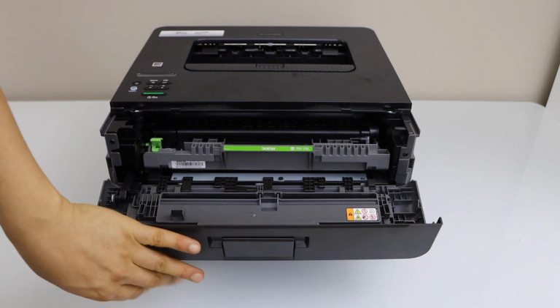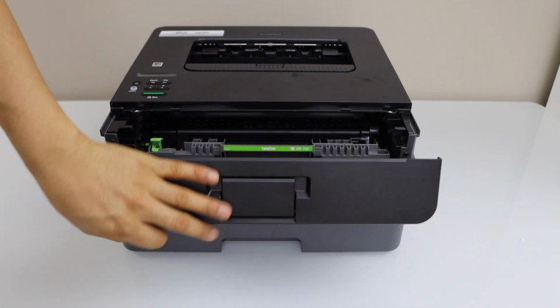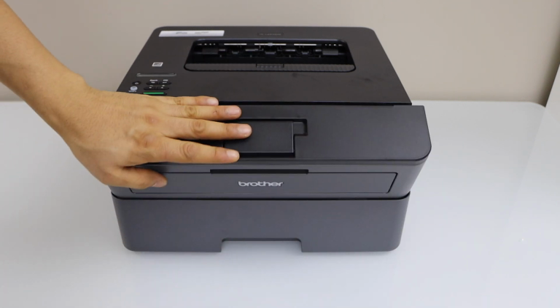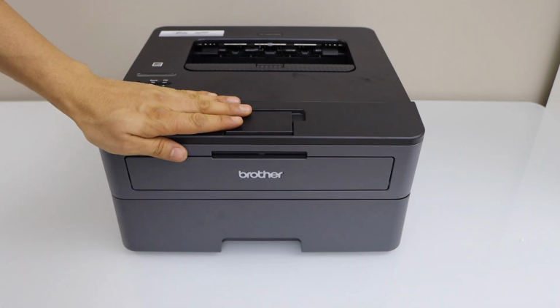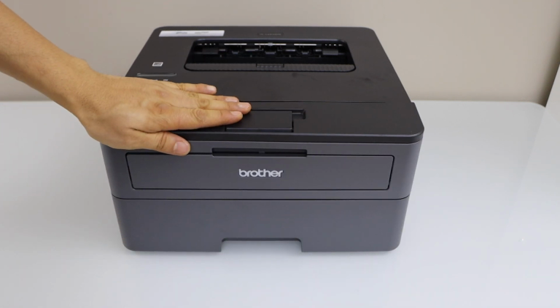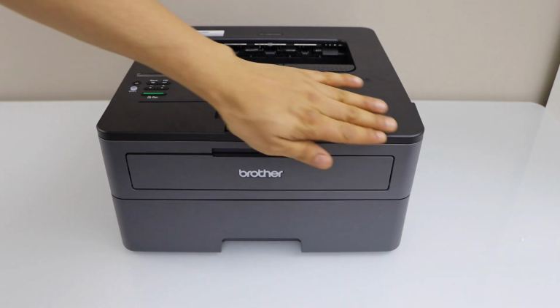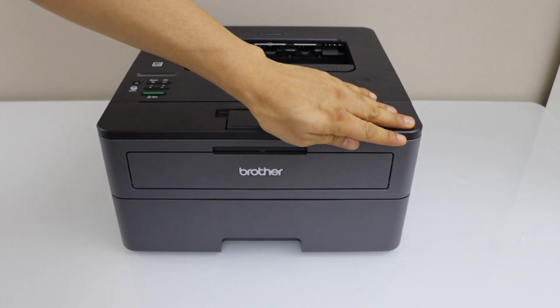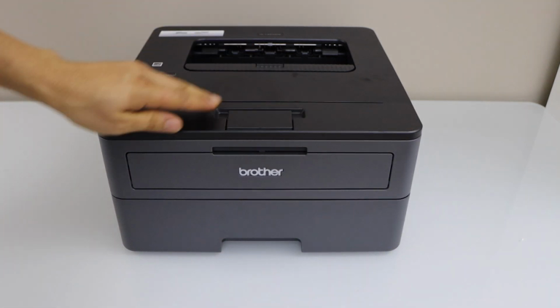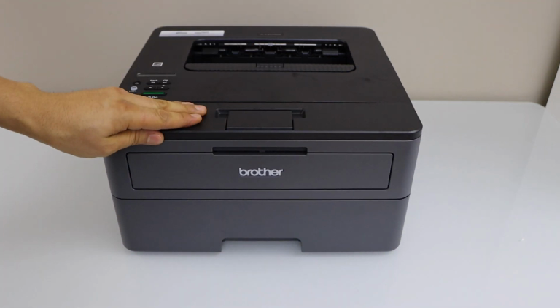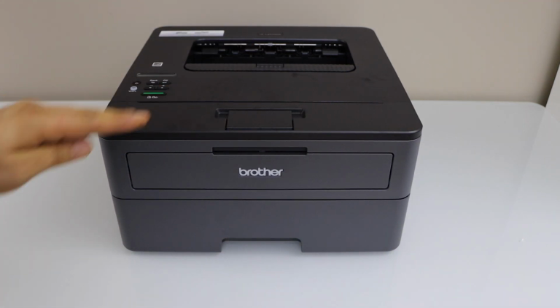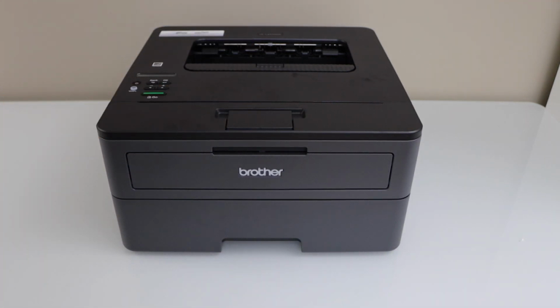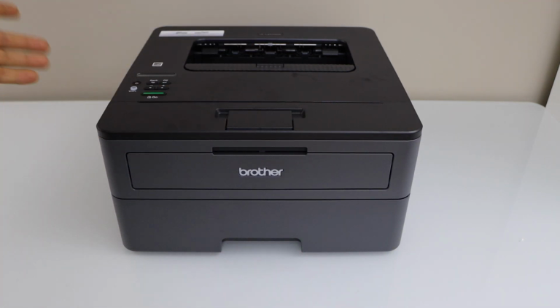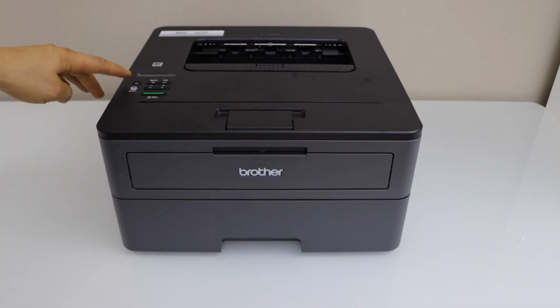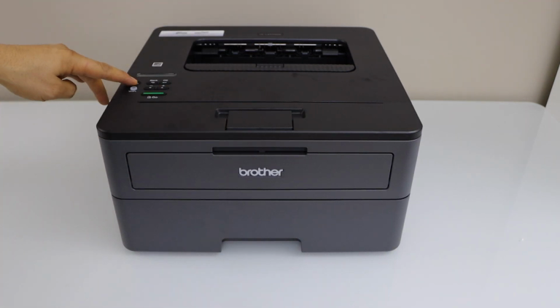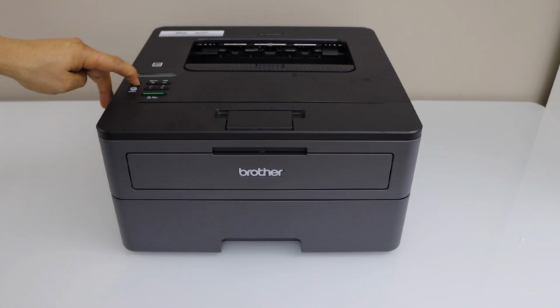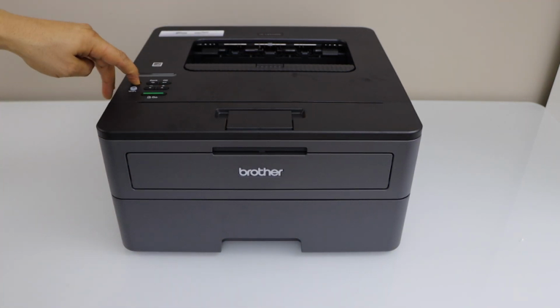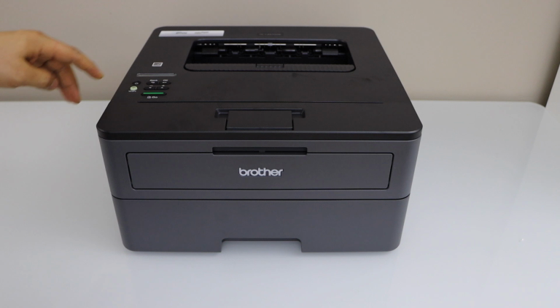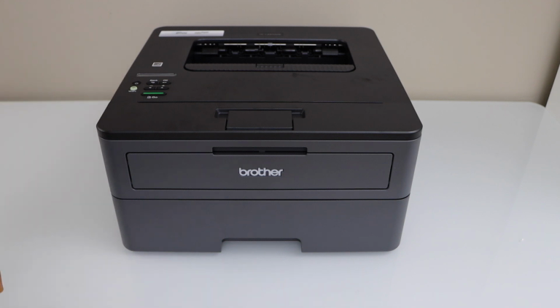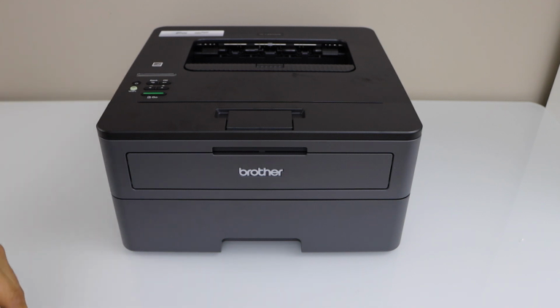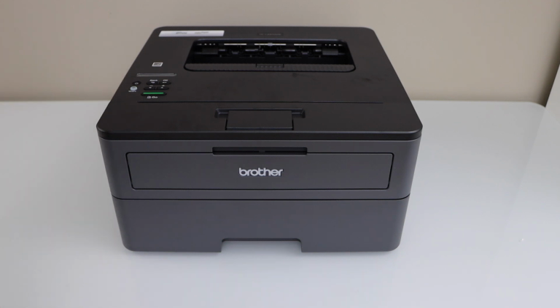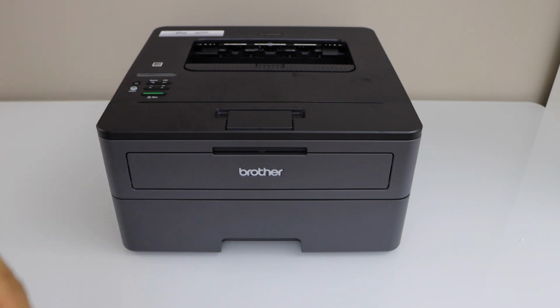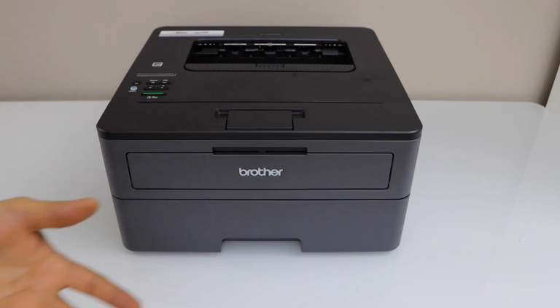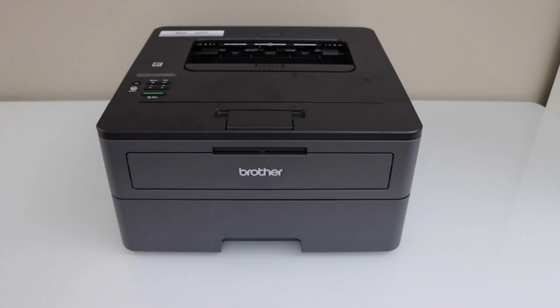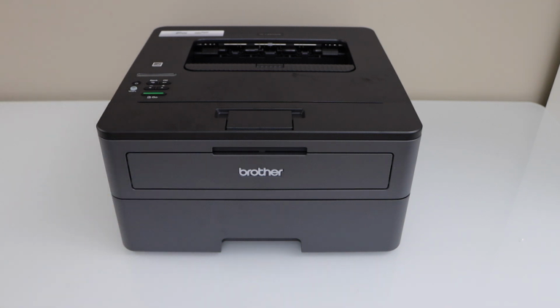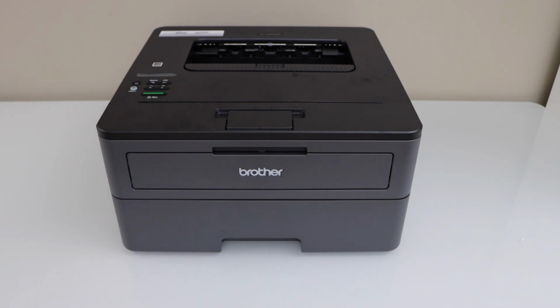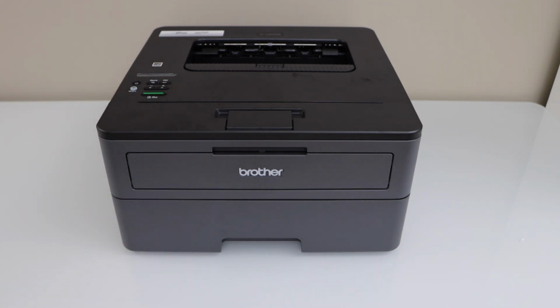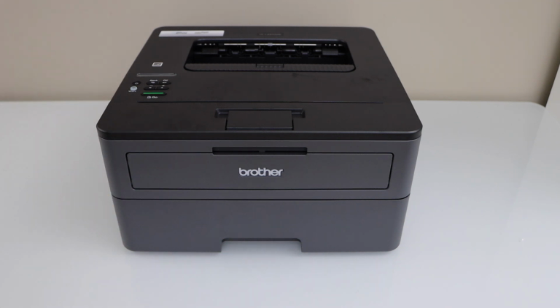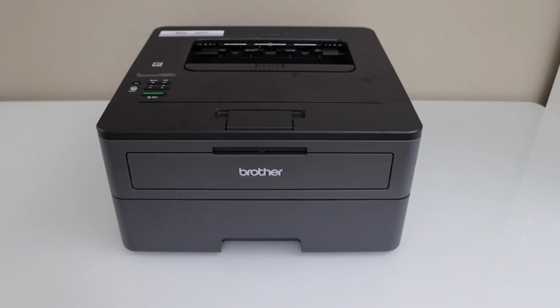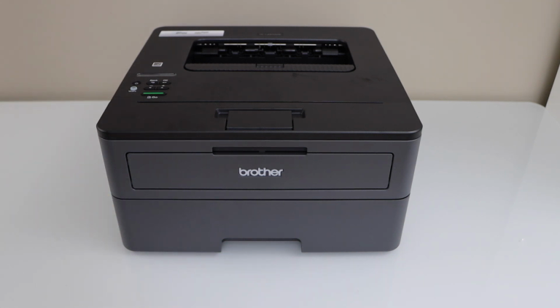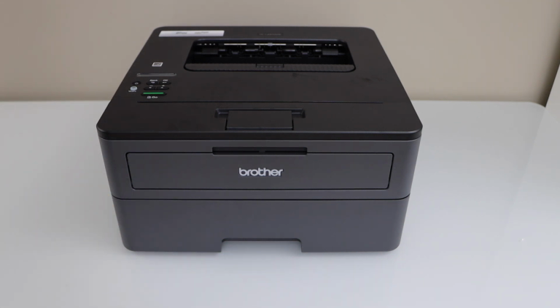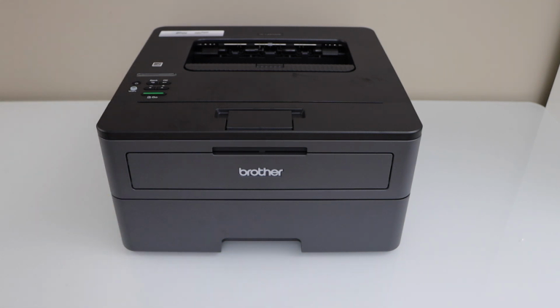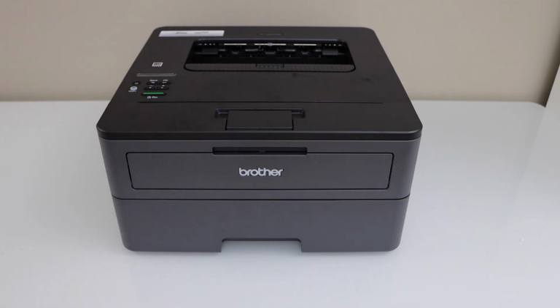Then close this section. Press the power button and just wait for the printer — you can start using it within a few seconds.